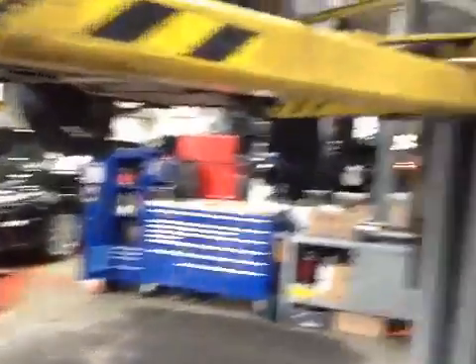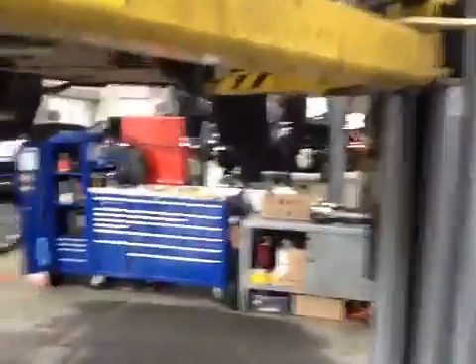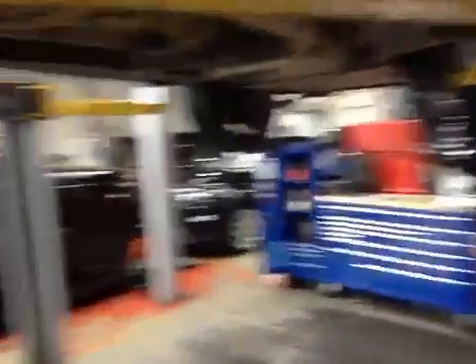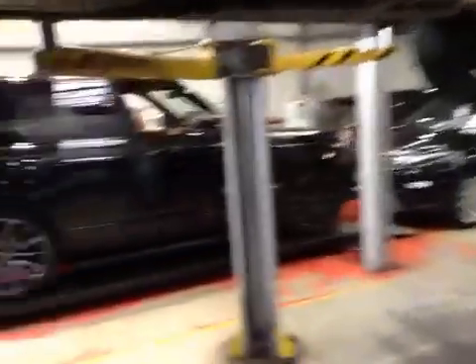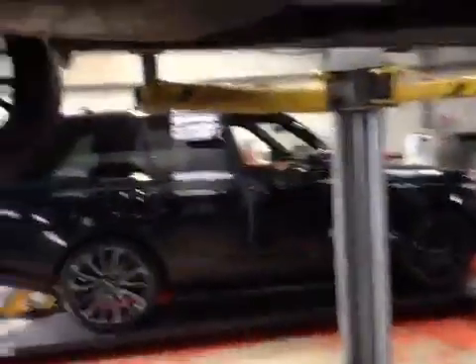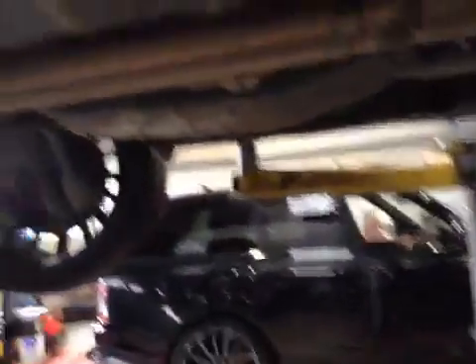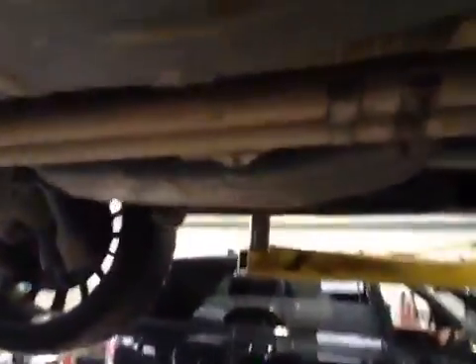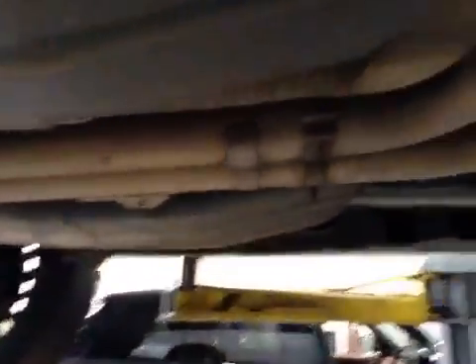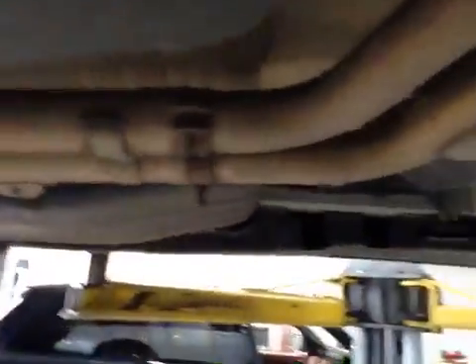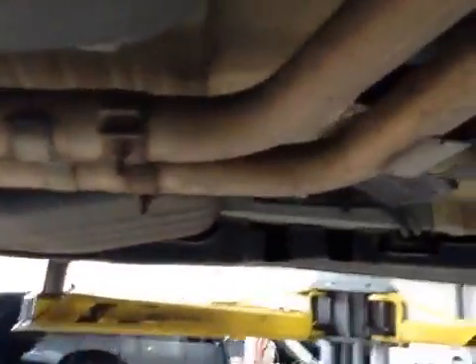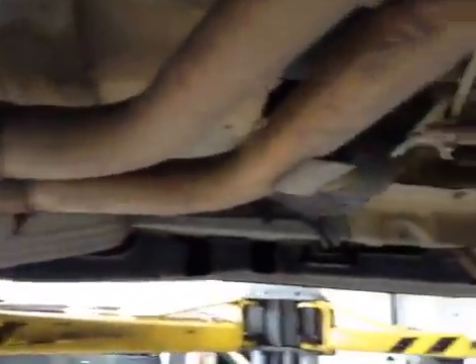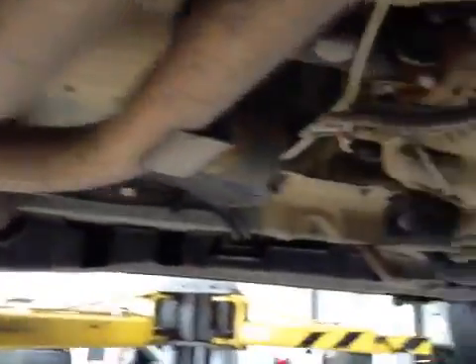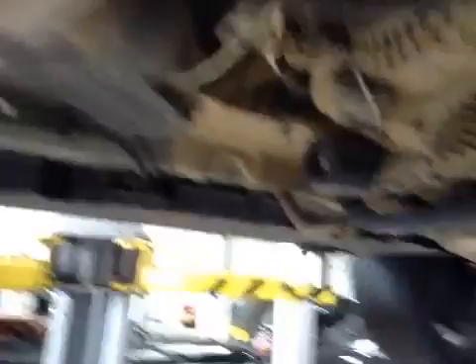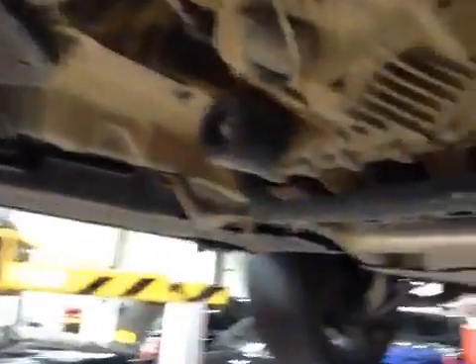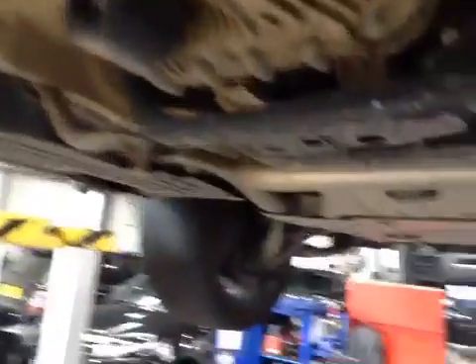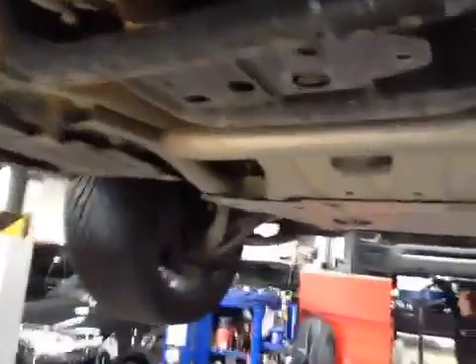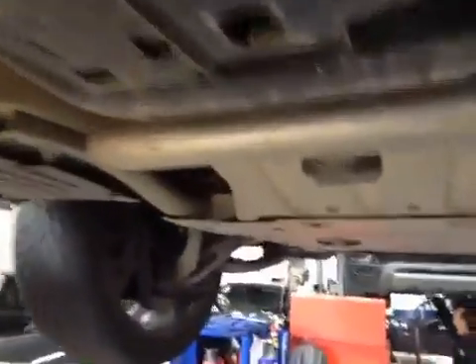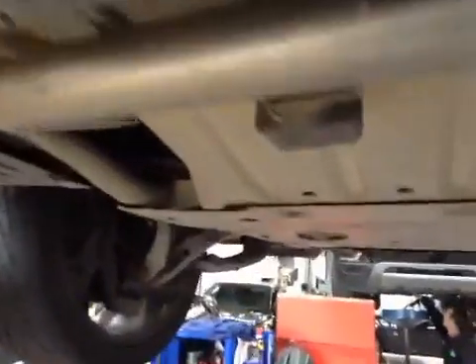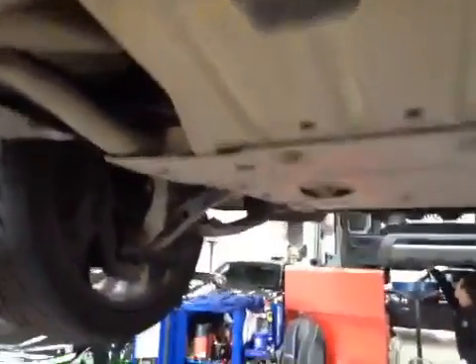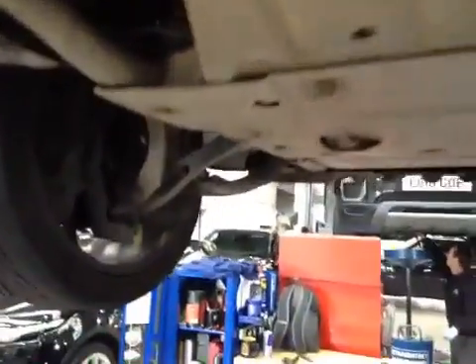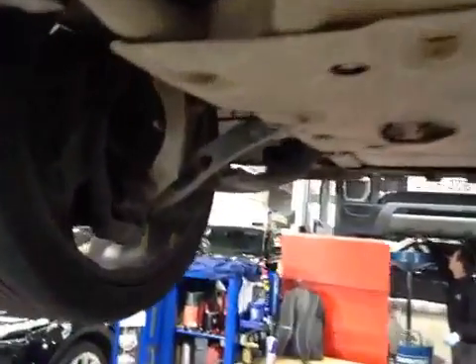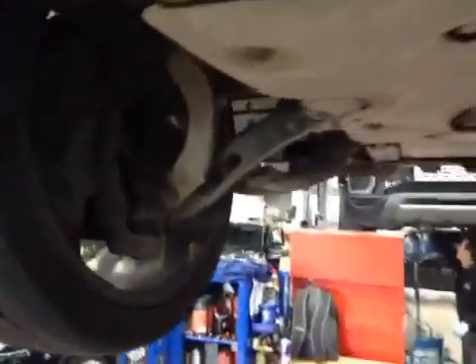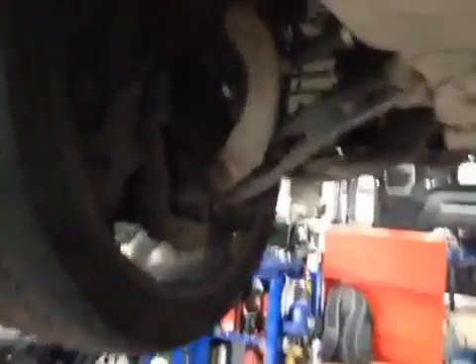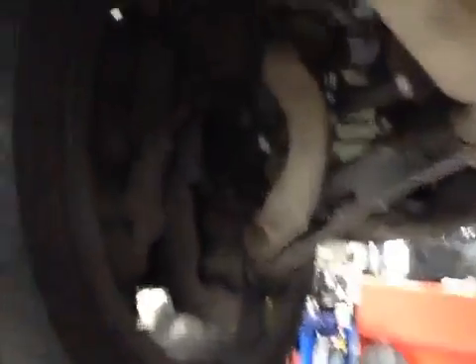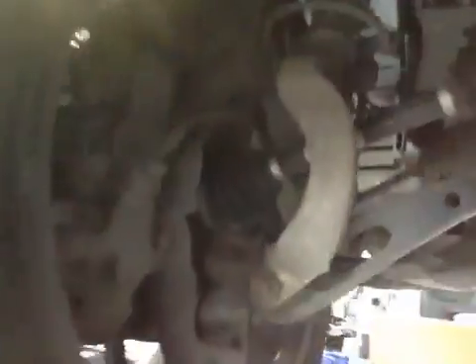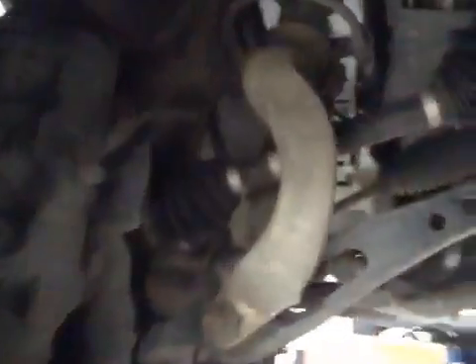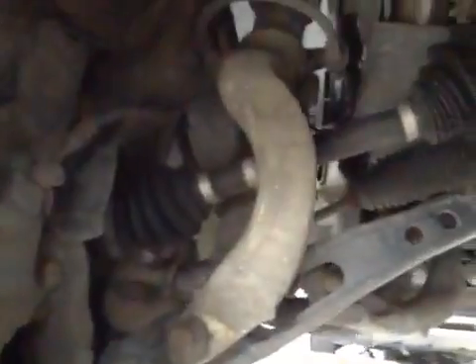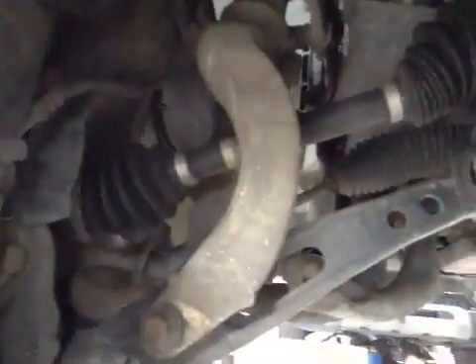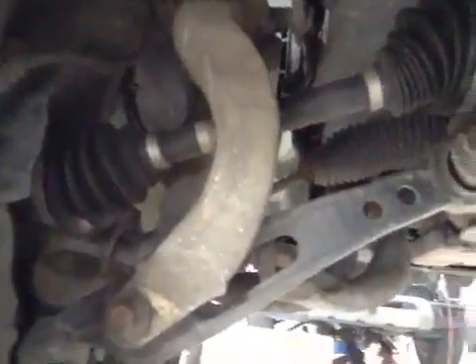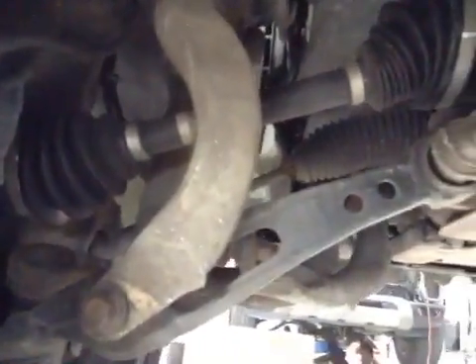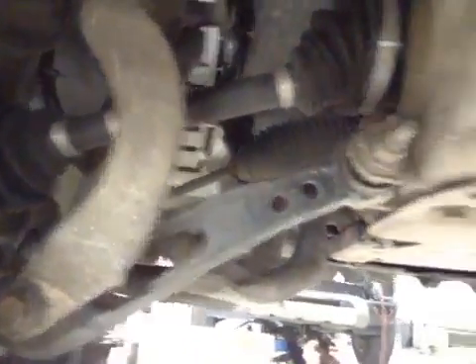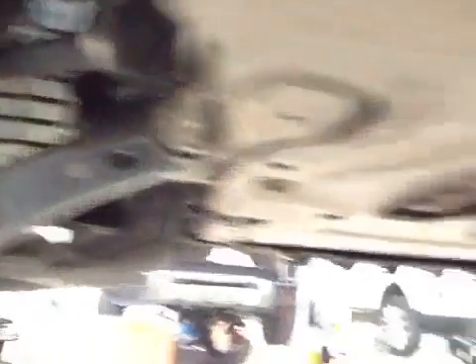Moving down the vehicle, your exhaust system, centre driveline and gearbox would all appear to be in a good serviceable condition, as would your front suspension, steering and driveline.